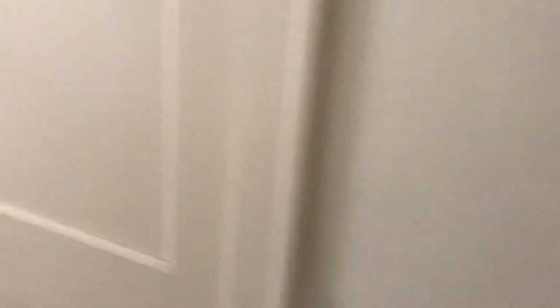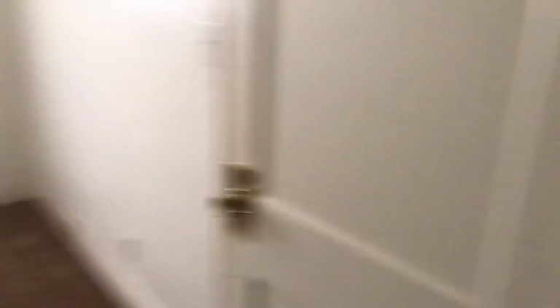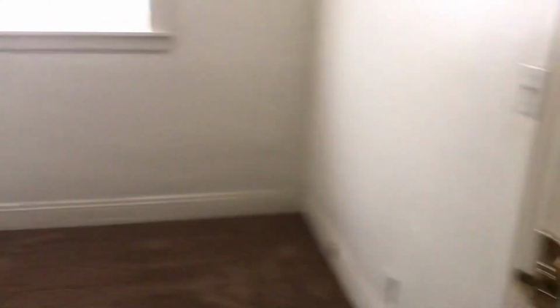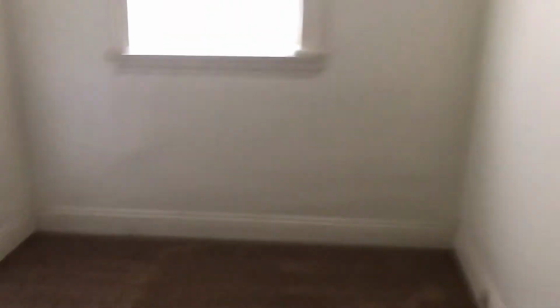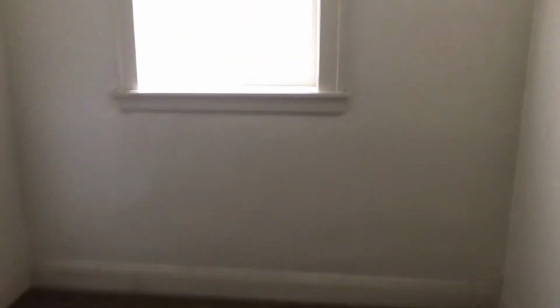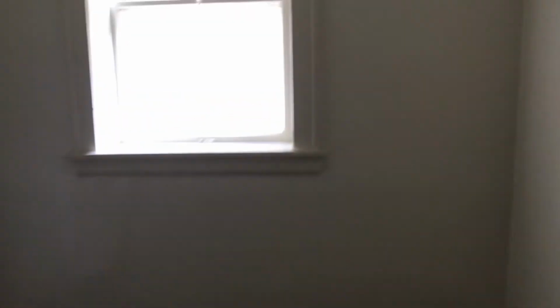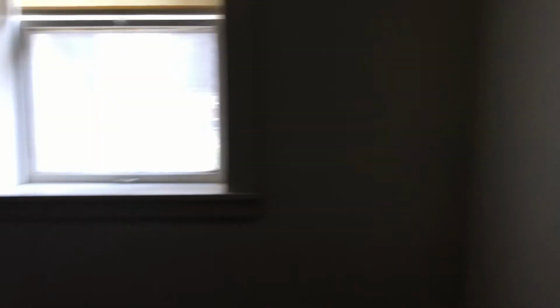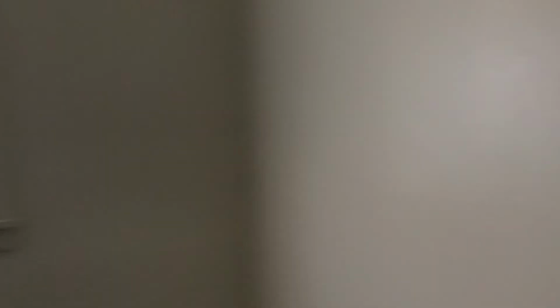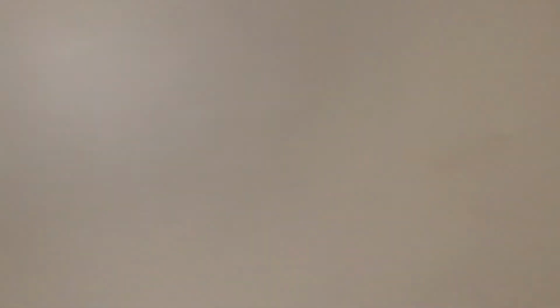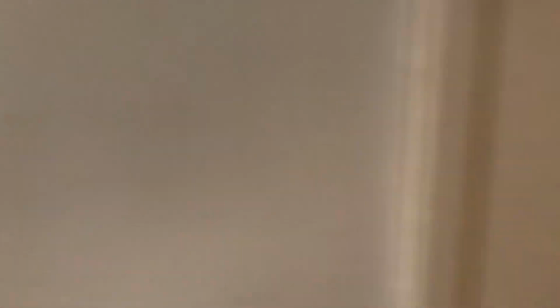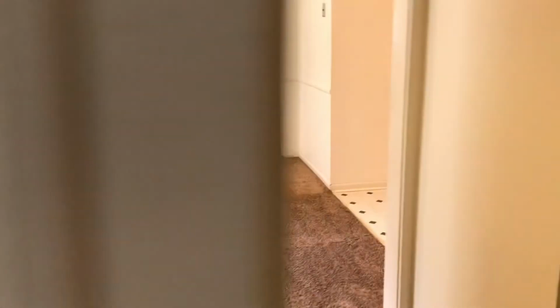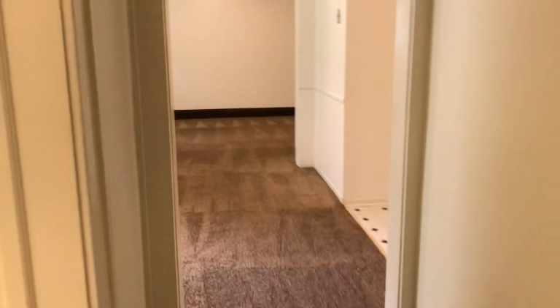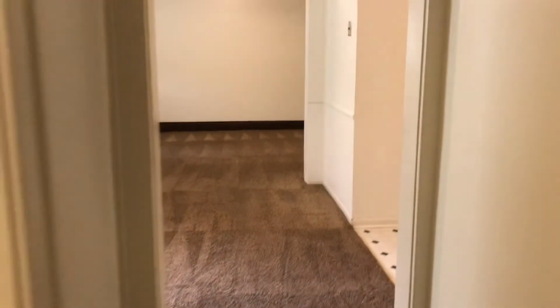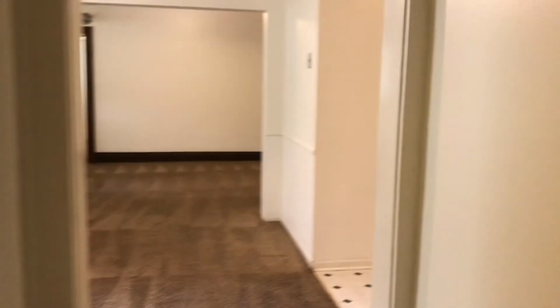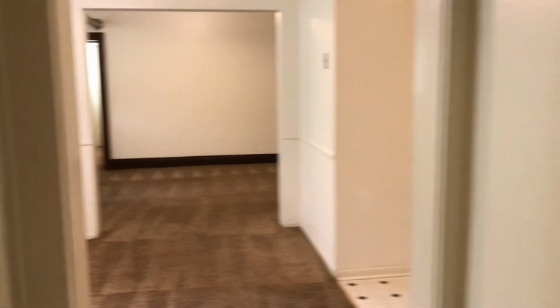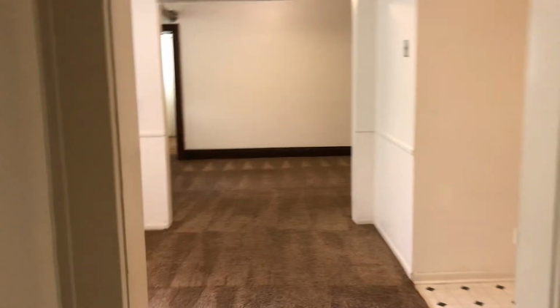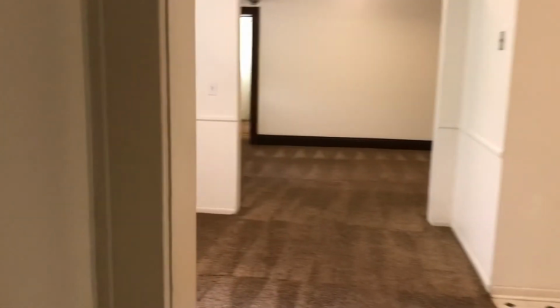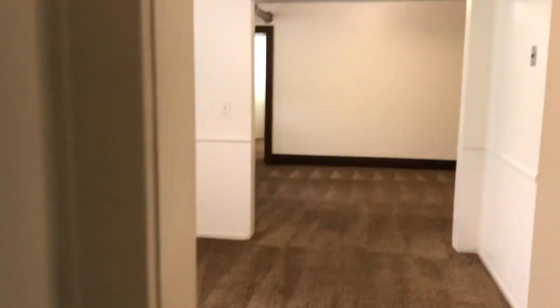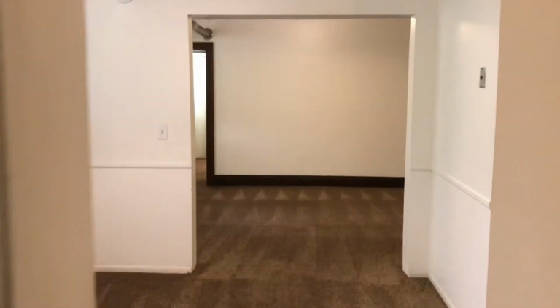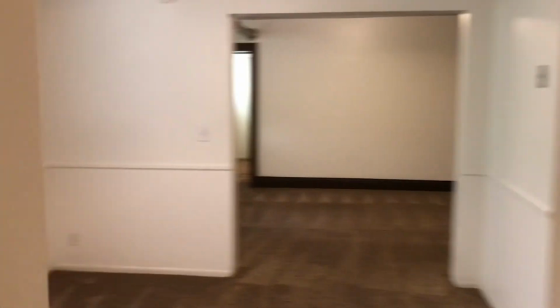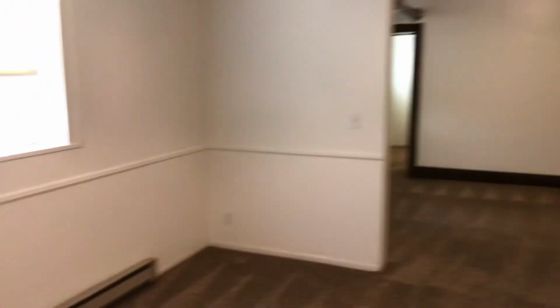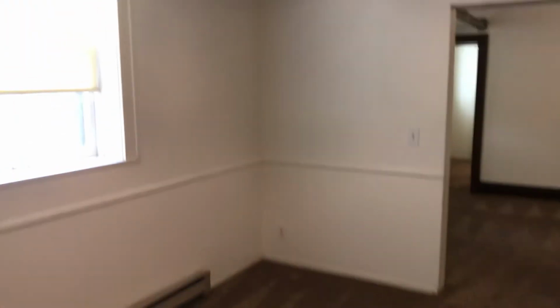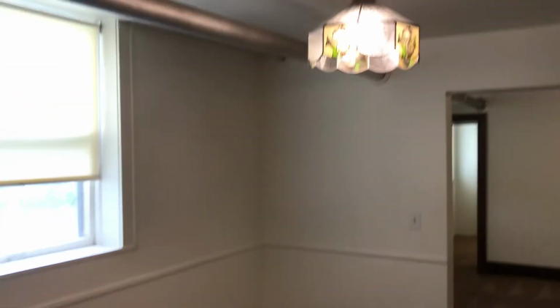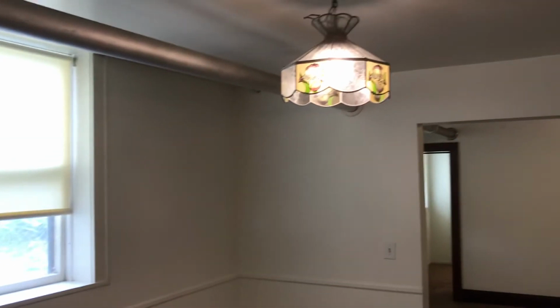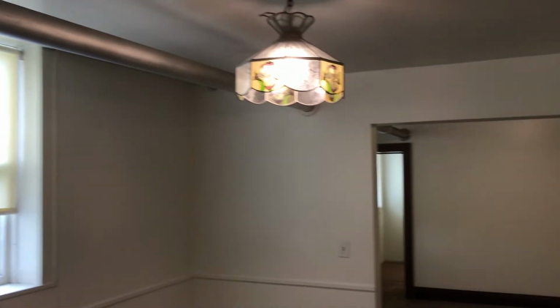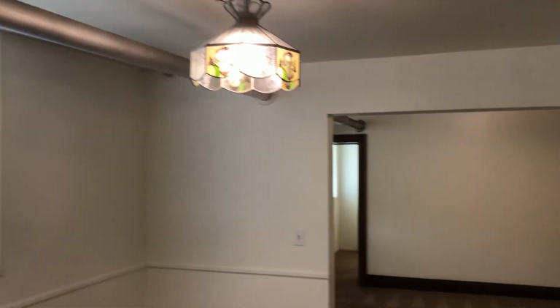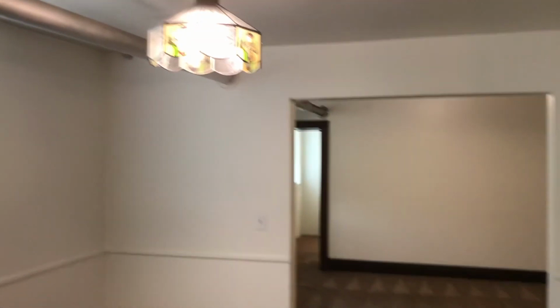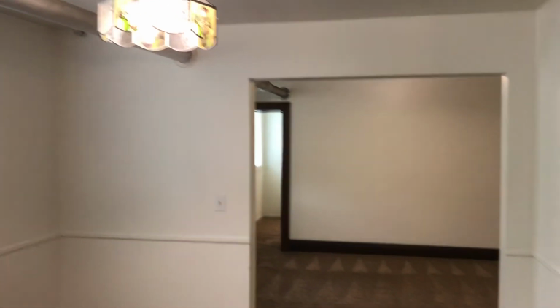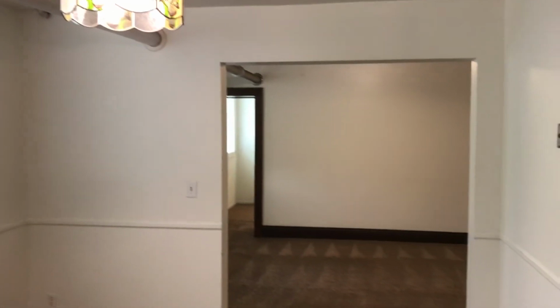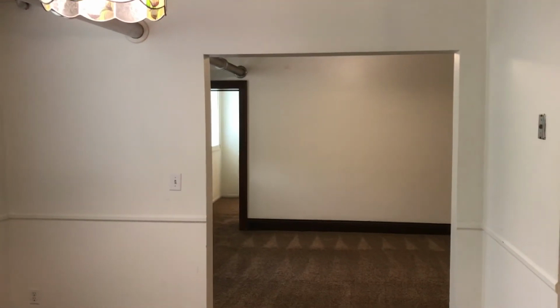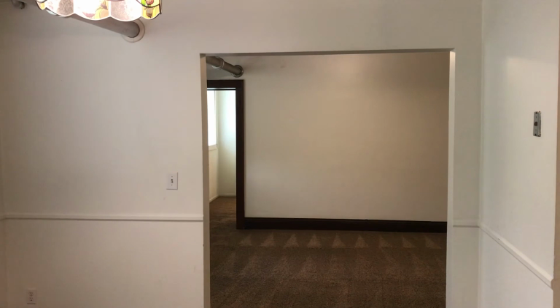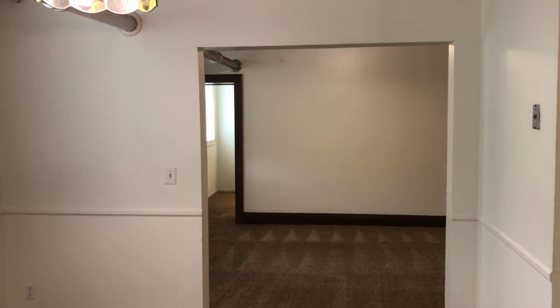2166 Grand — this is going to be the garden level, unit number B. Two bedrooms, one bath.